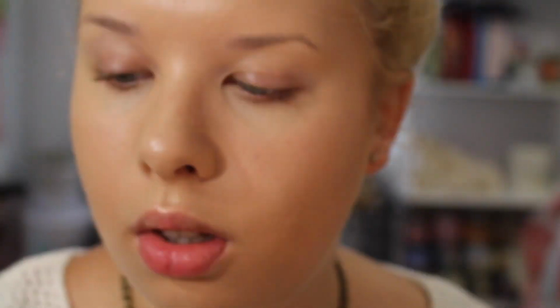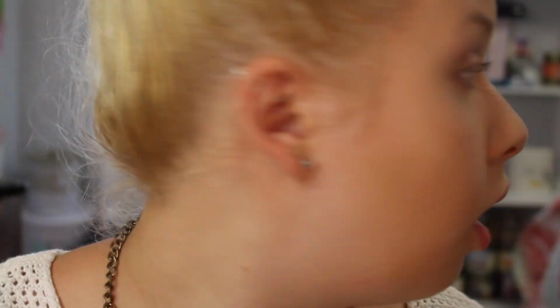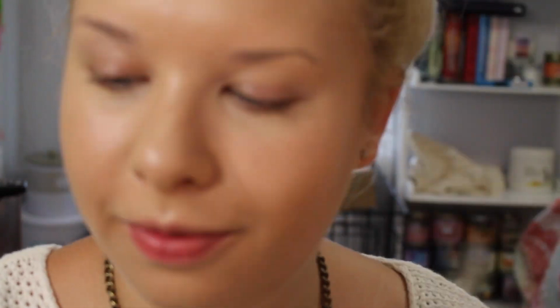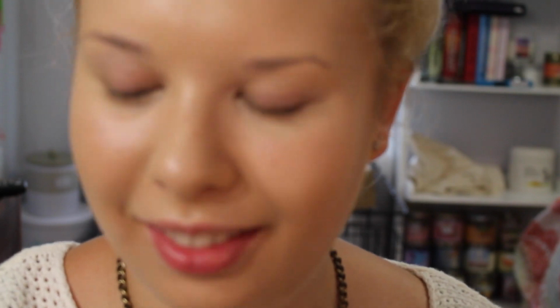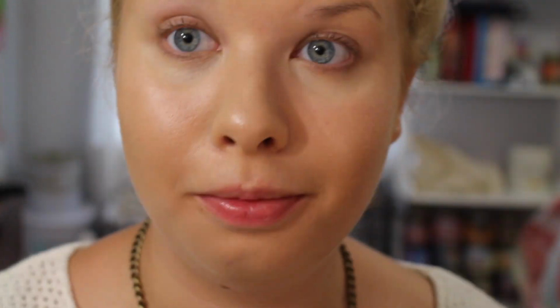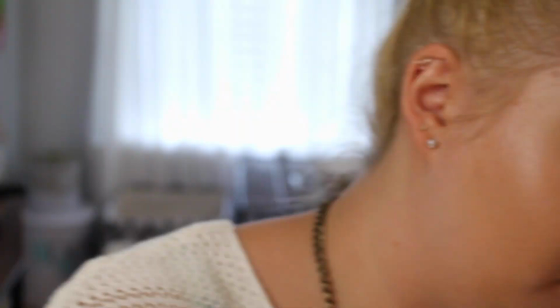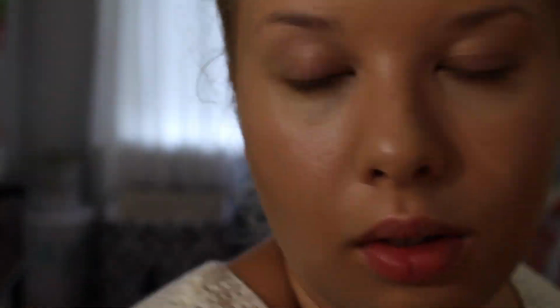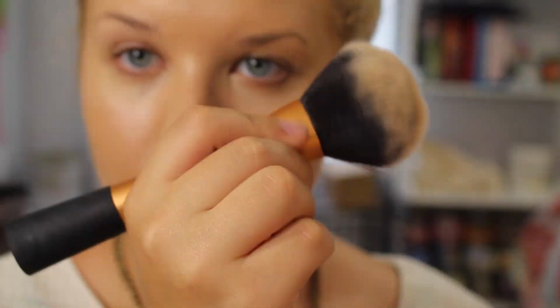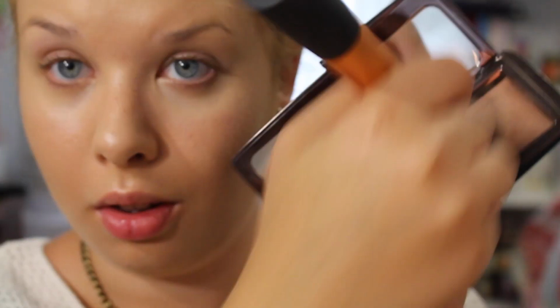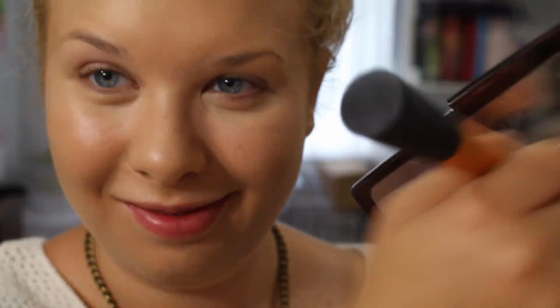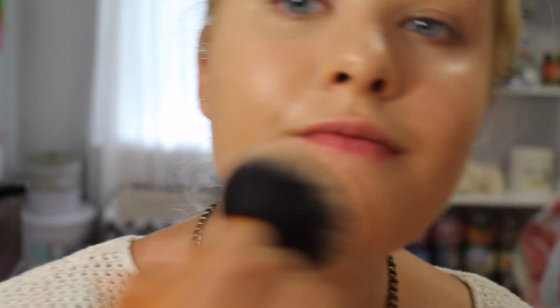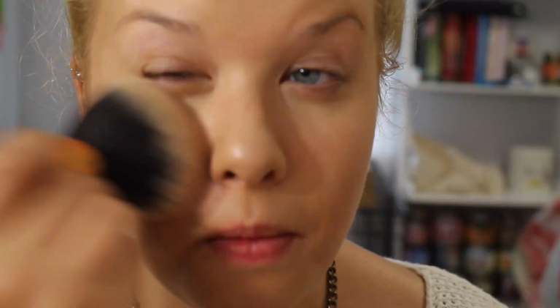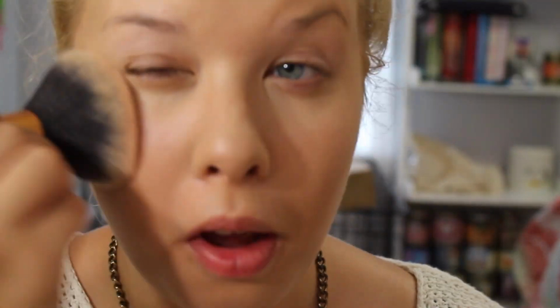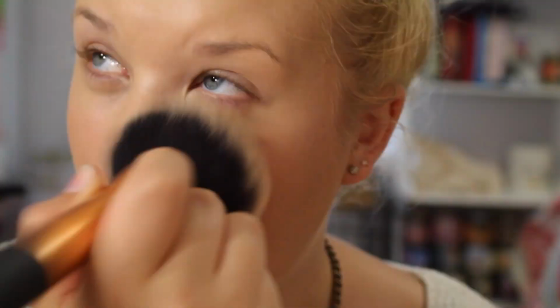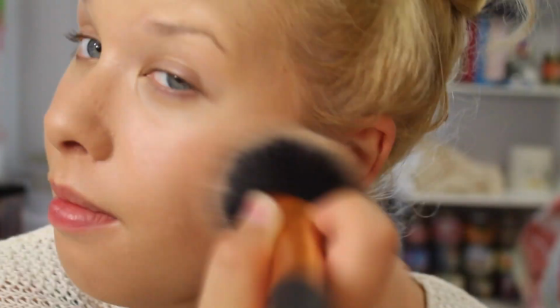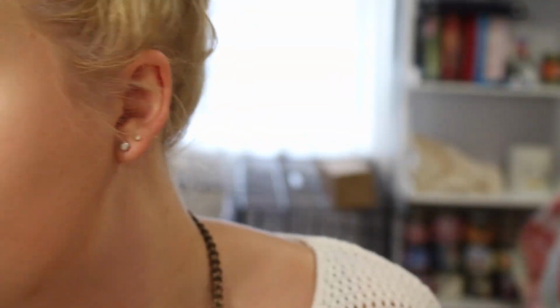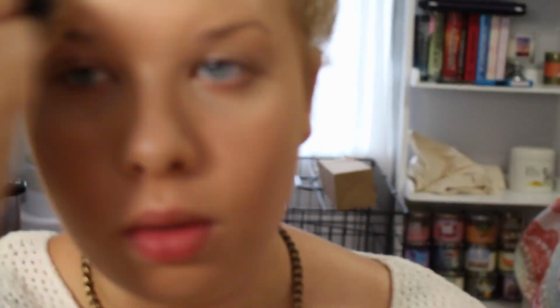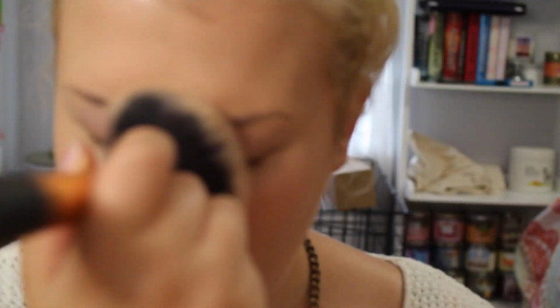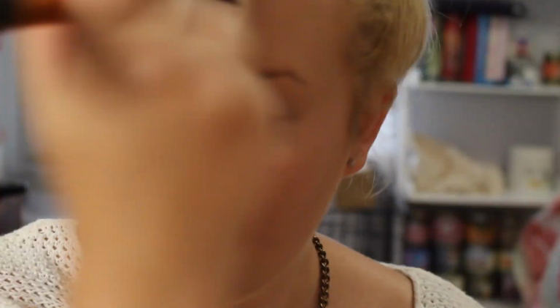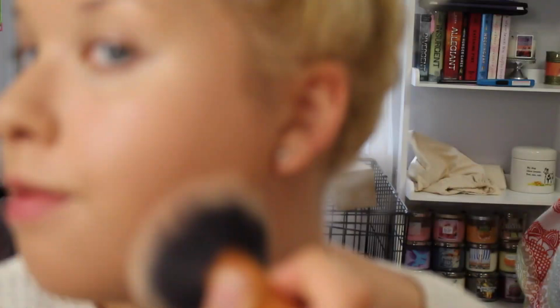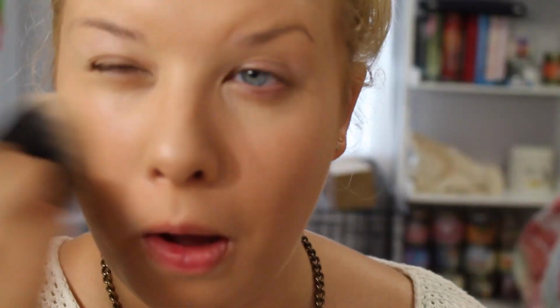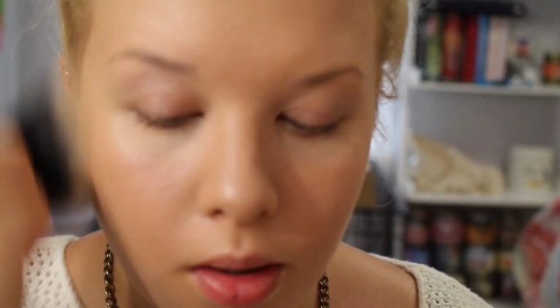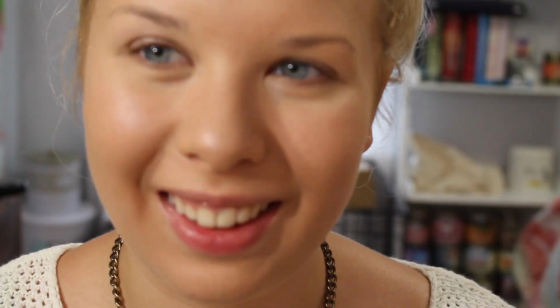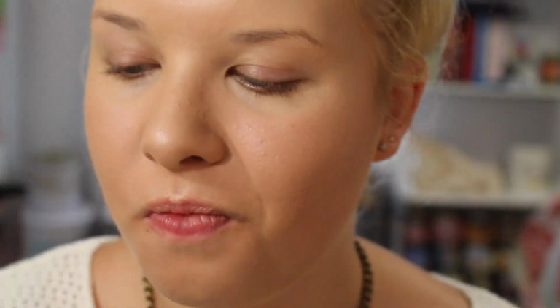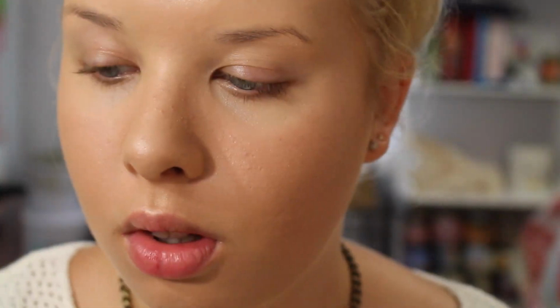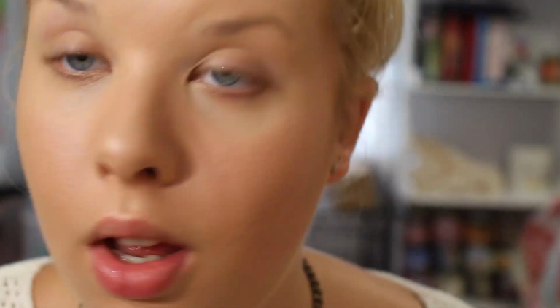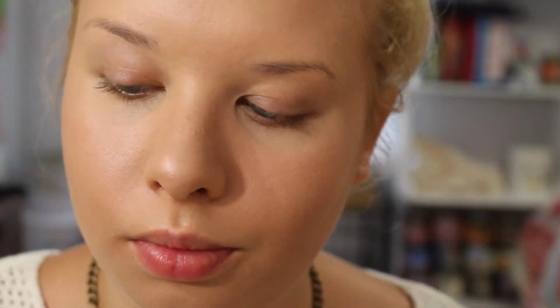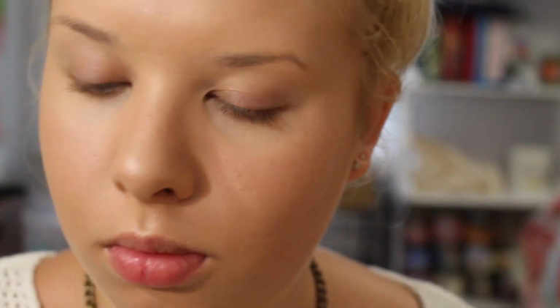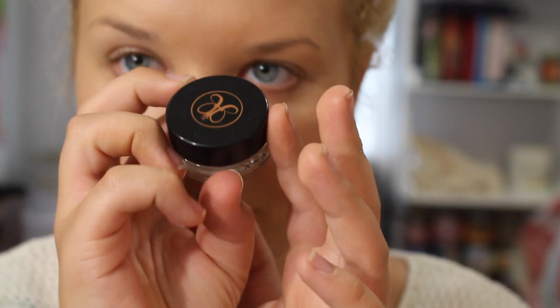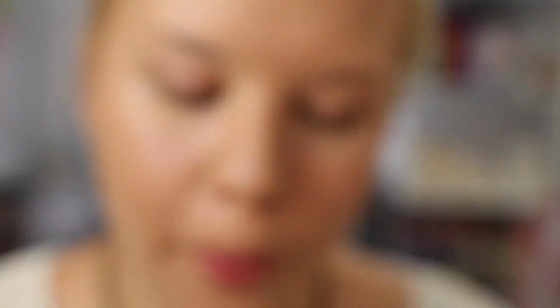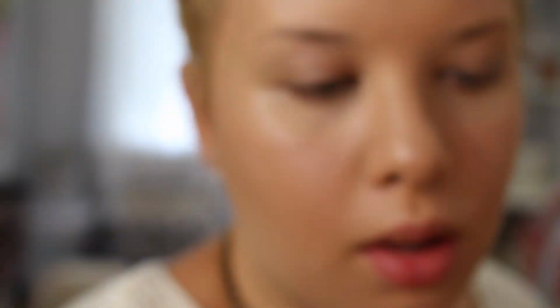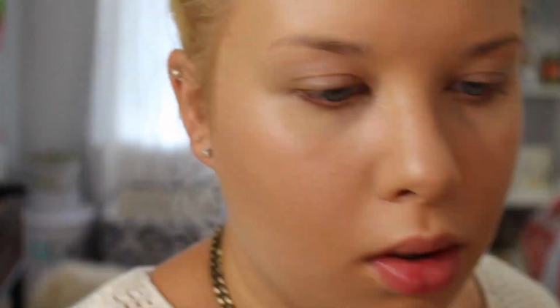Last but not least, I'm going to be taking the Hourglass Ambient Lighting Palette and applying all three shades on my face to set my makeup. Then I'm starting off with the Anastasia brow pomade in the shade Blonde.